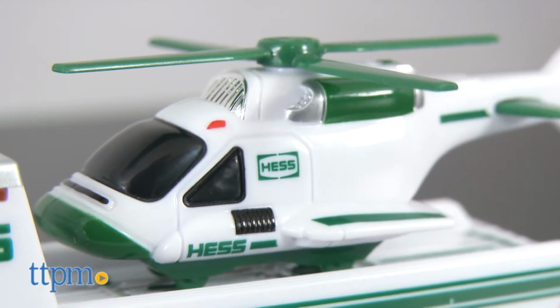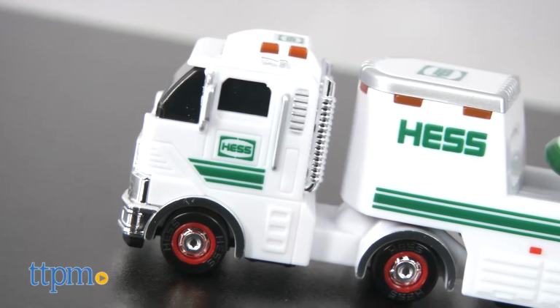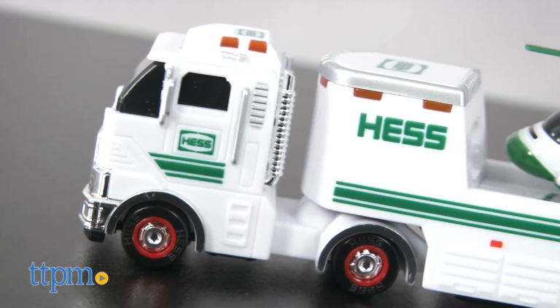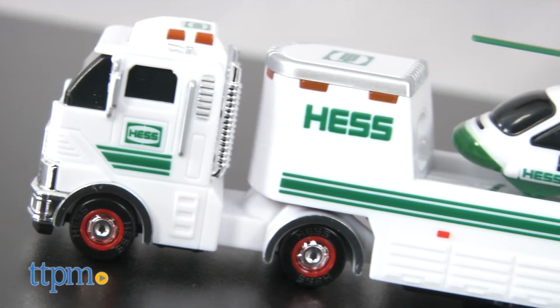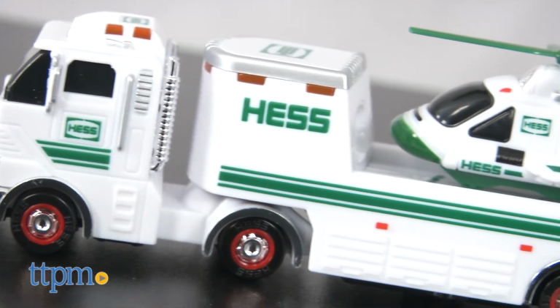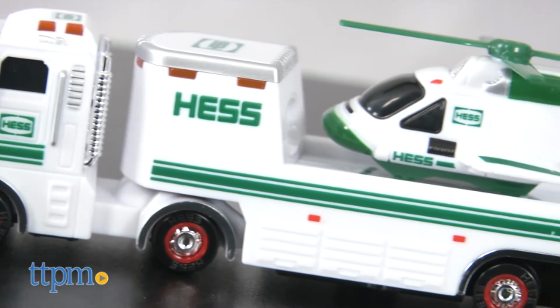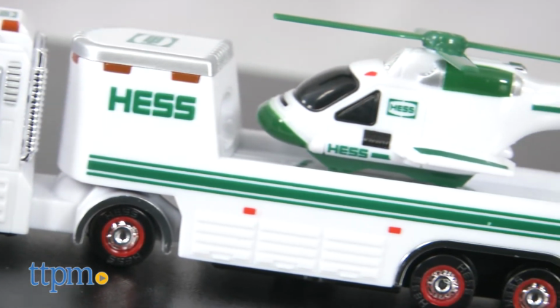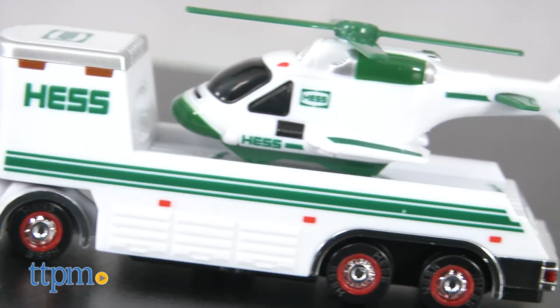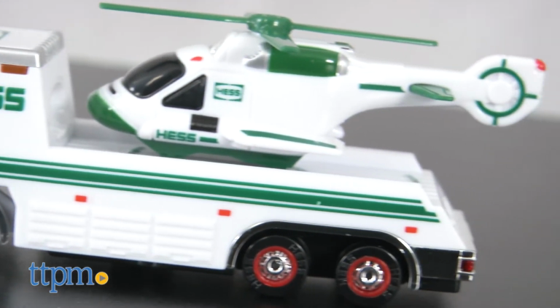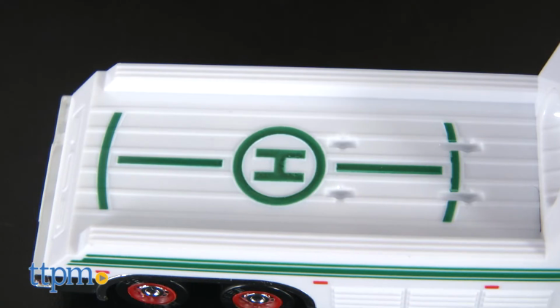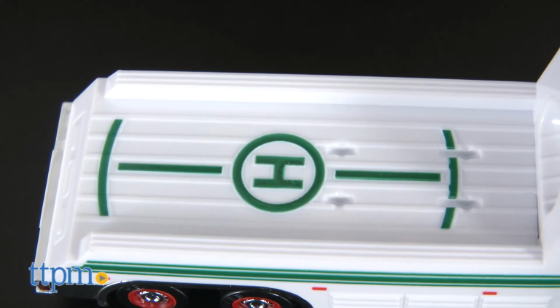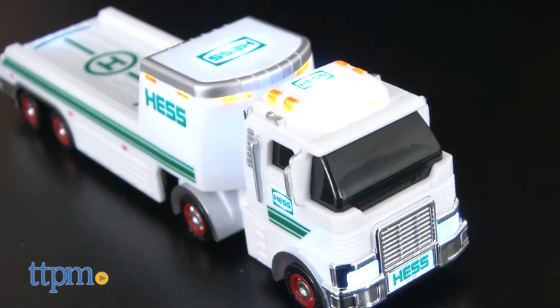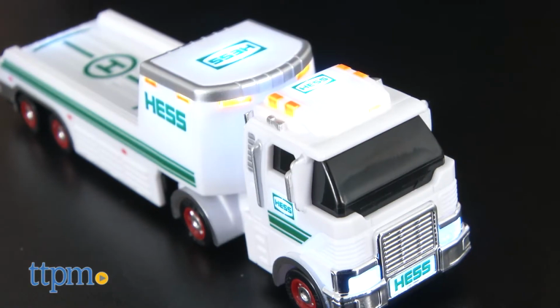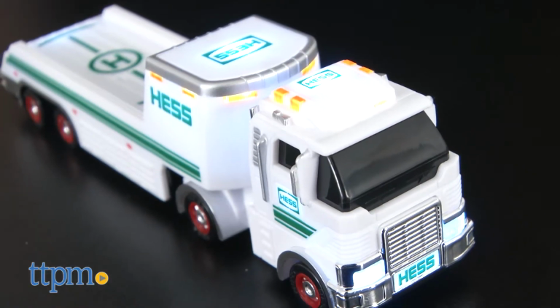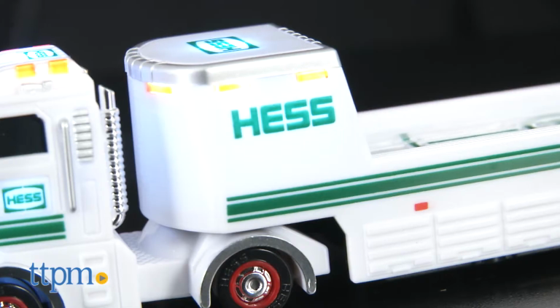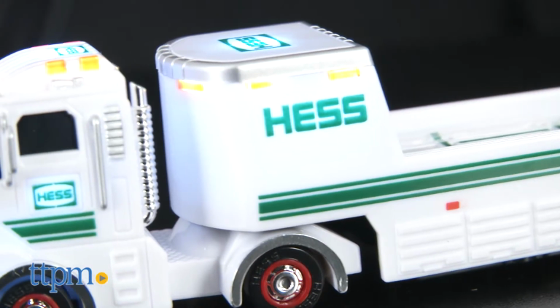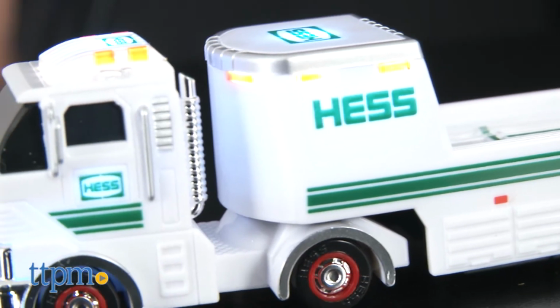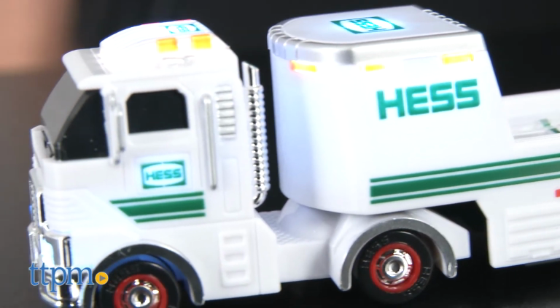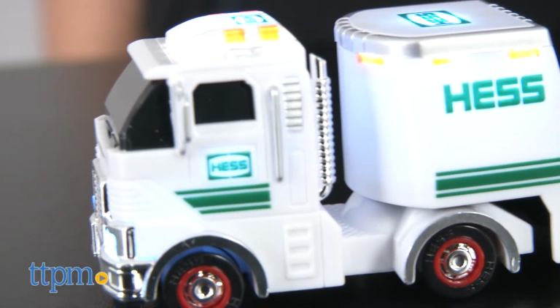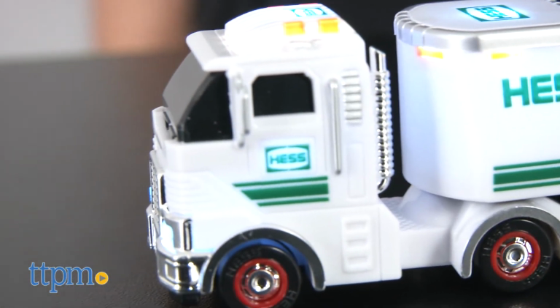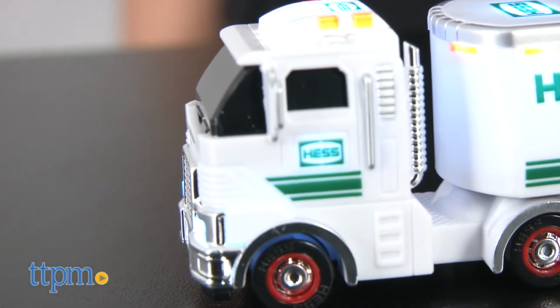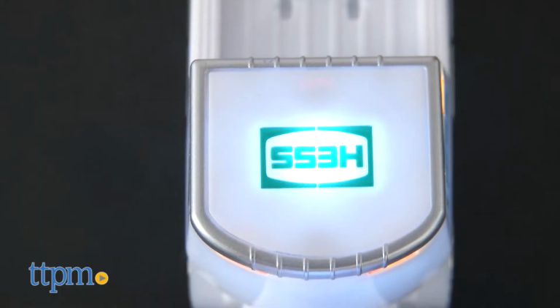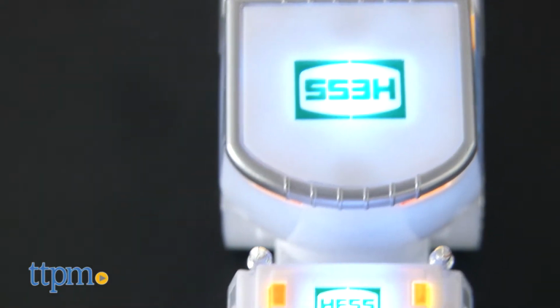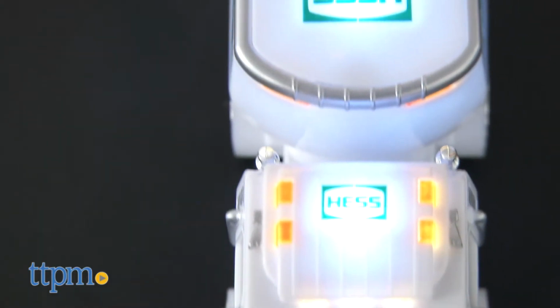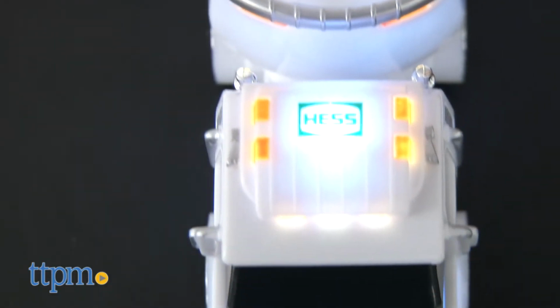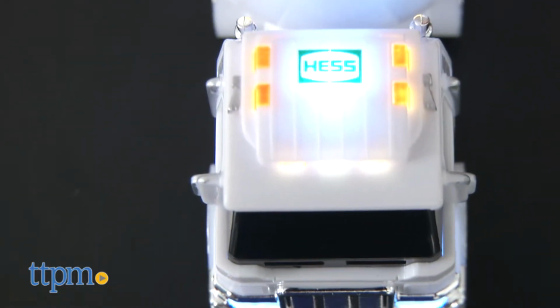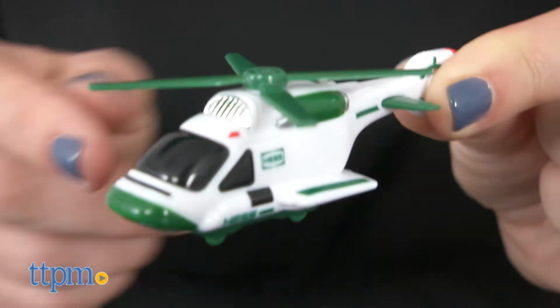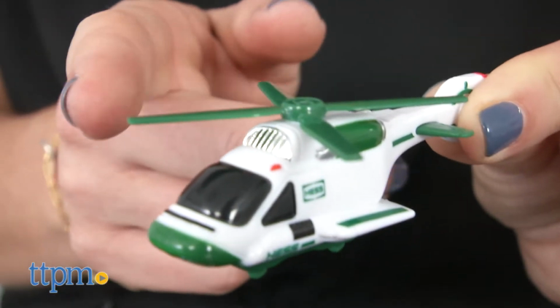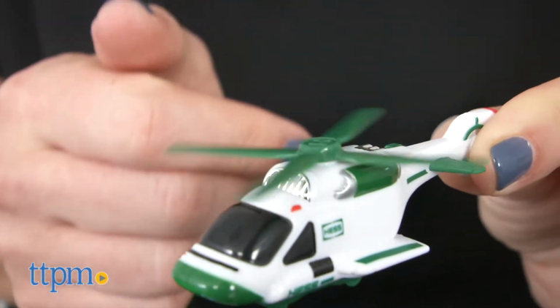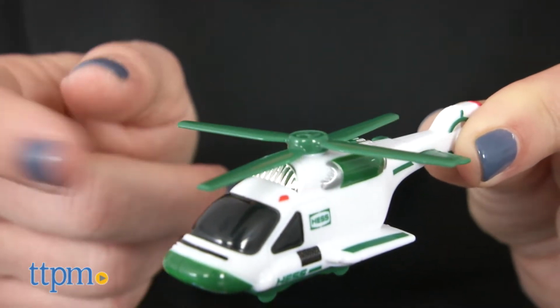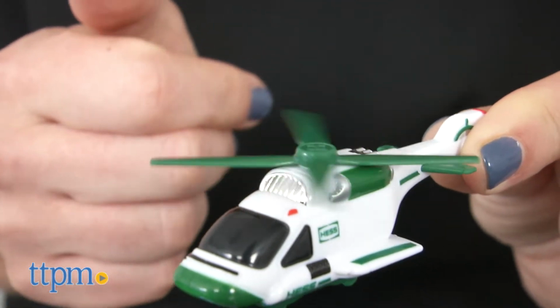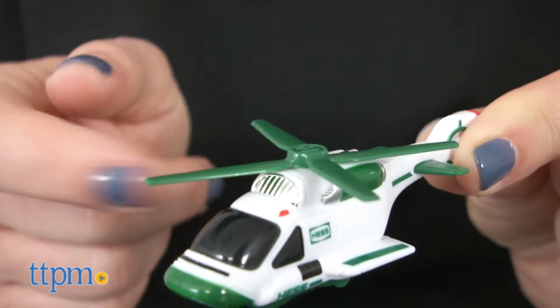The truck measures five and a half inches and features a landing pad, 25 lights, and chrome details on the grille, bumpers, fender guards, wheel covers, and cab exhausts. The removable helicopter has a rotor to spin.